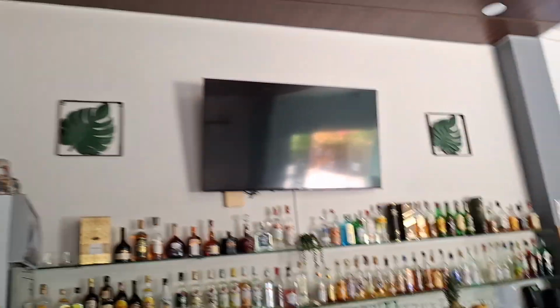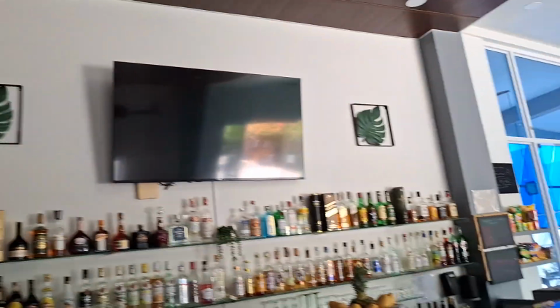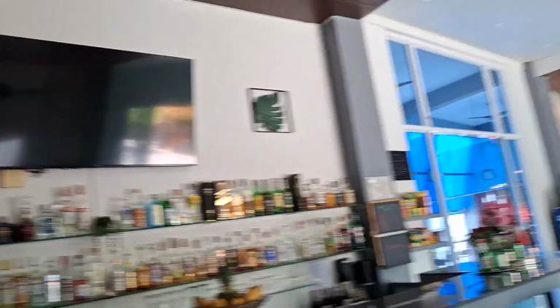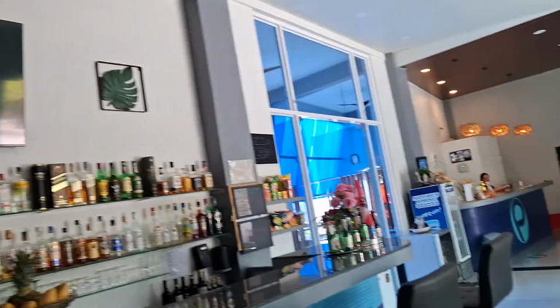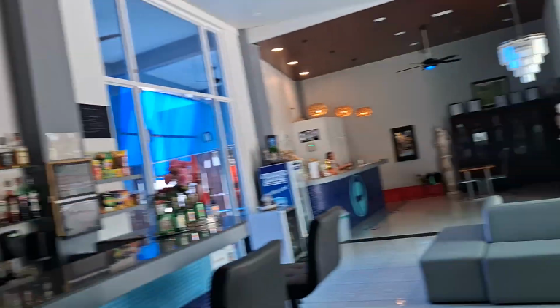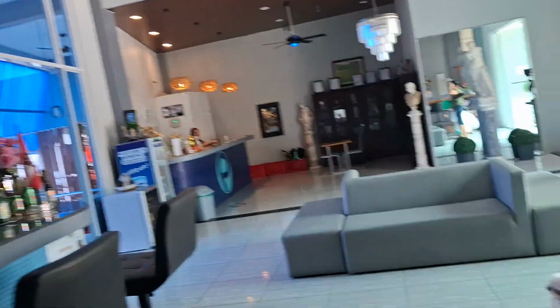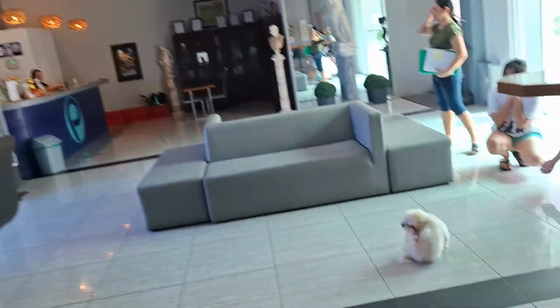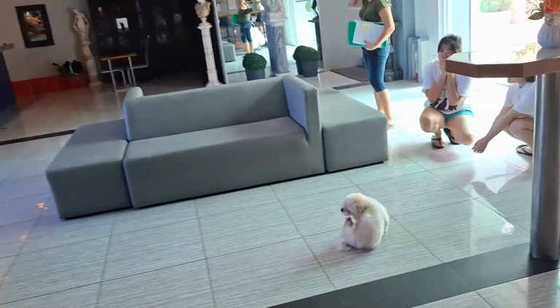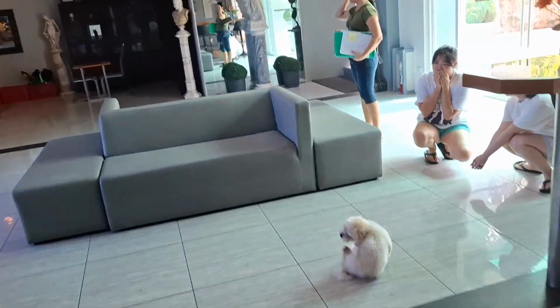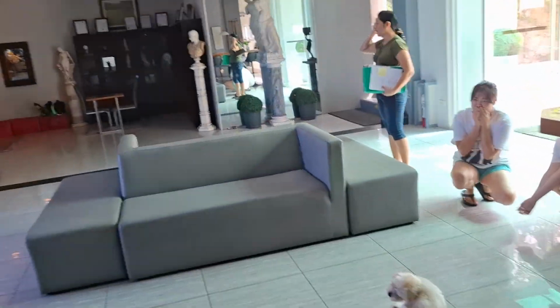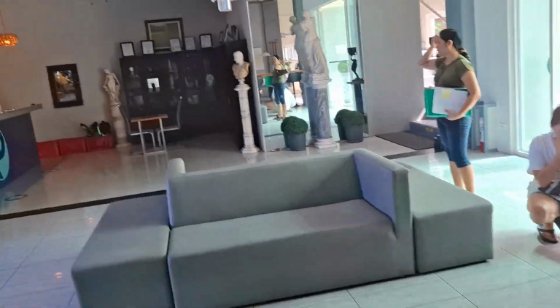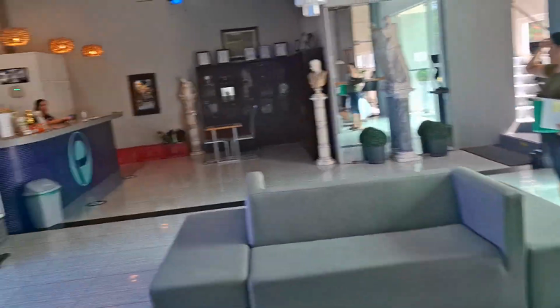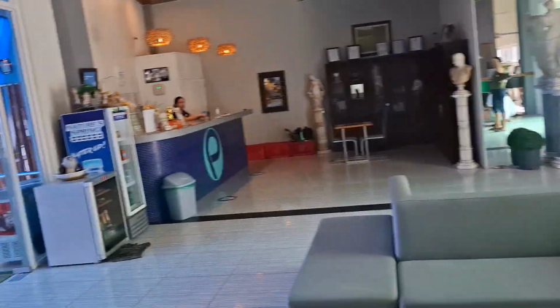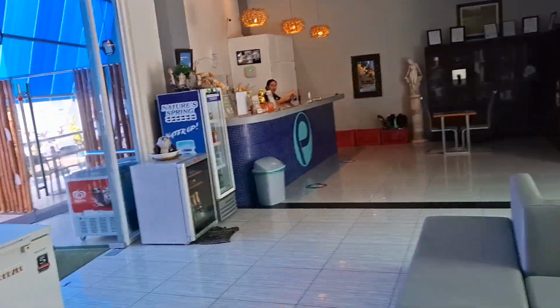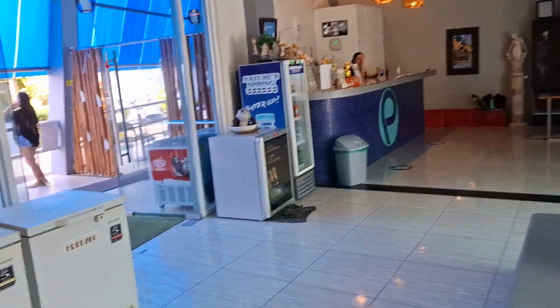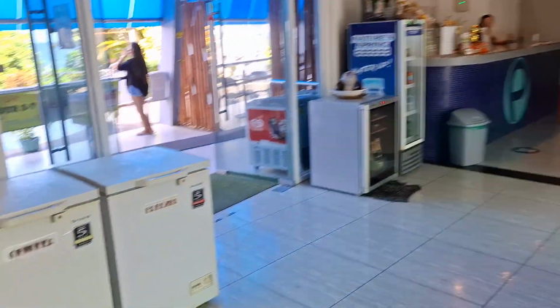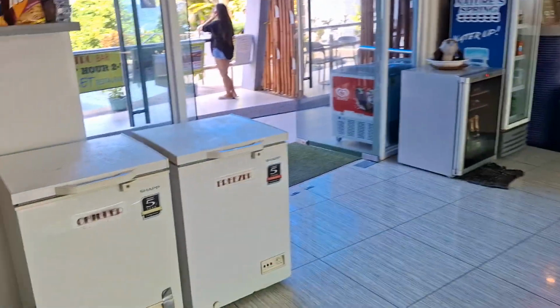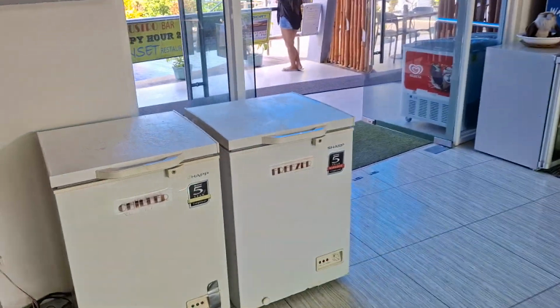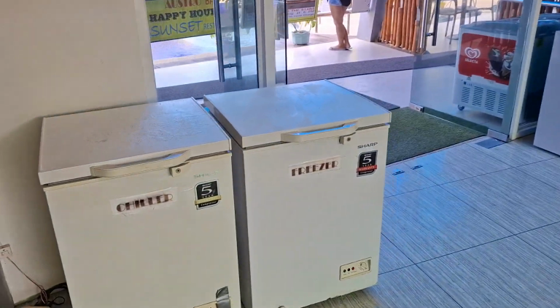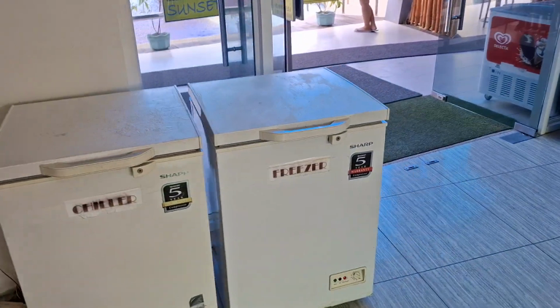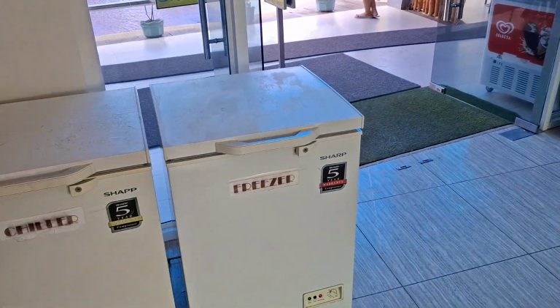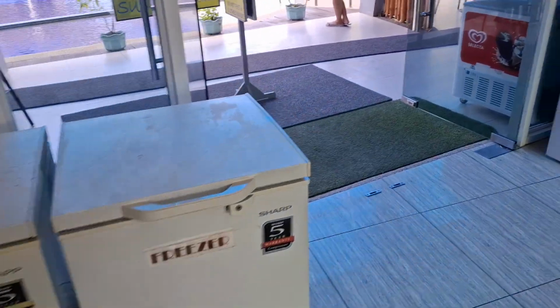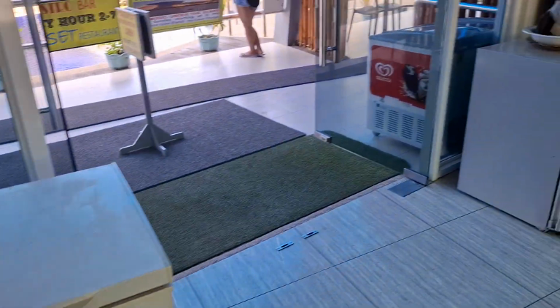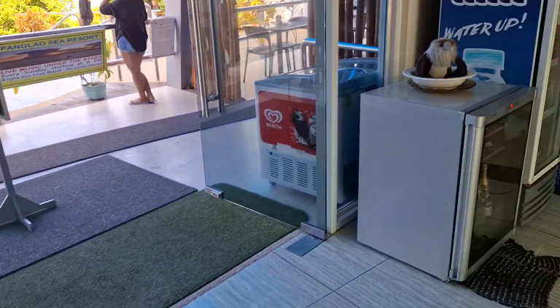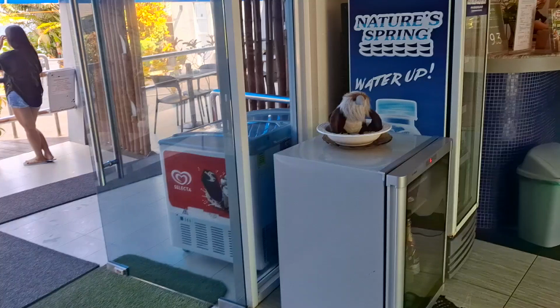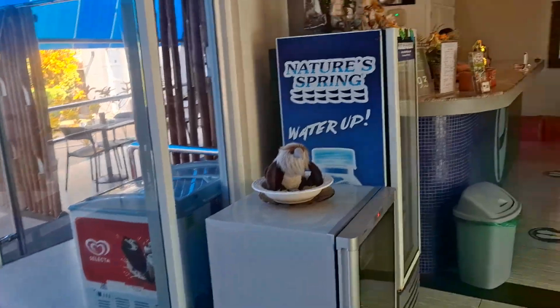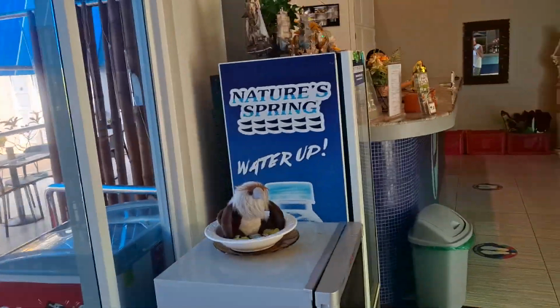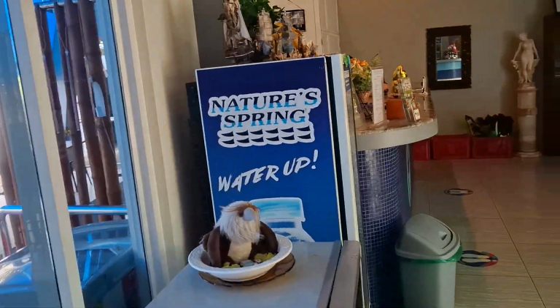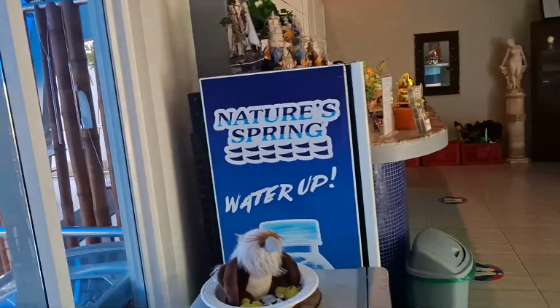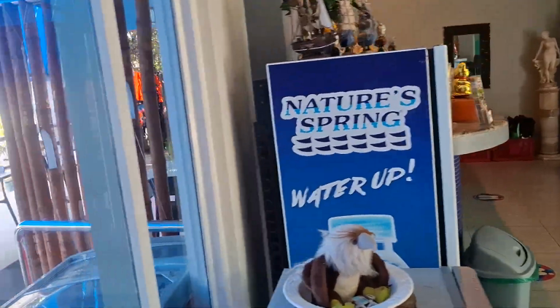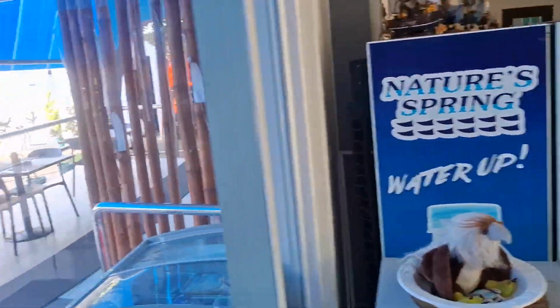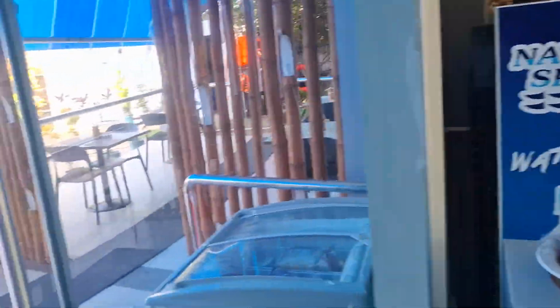Nice big screen TV. Coolers, freezers. Natural springs.